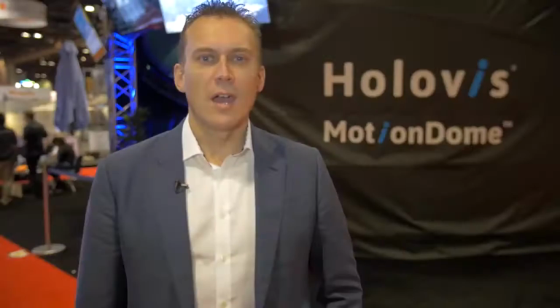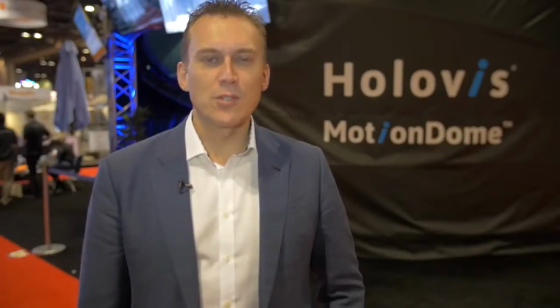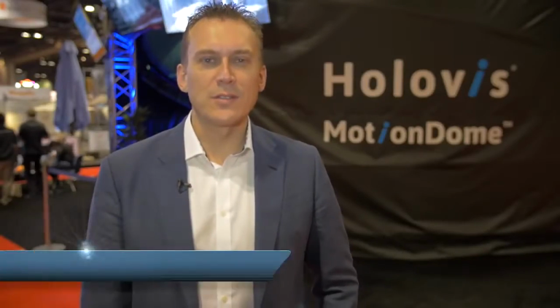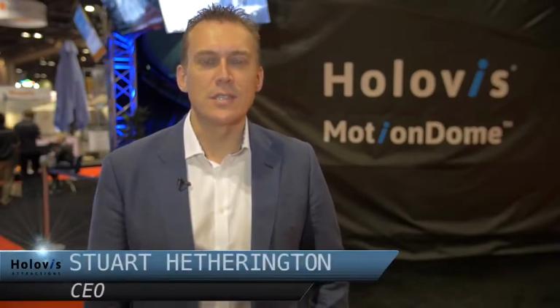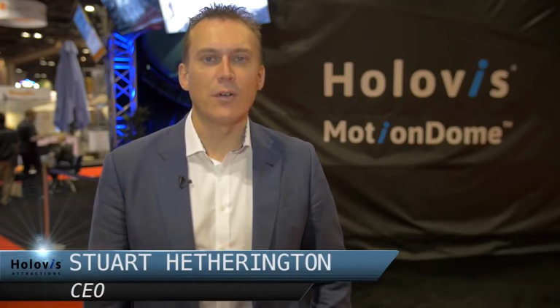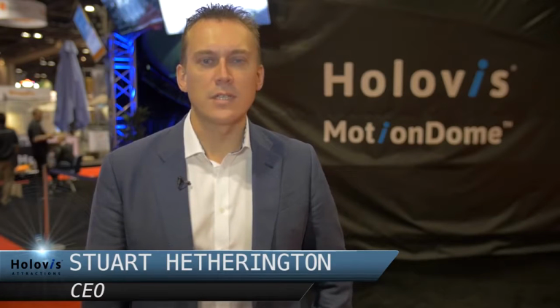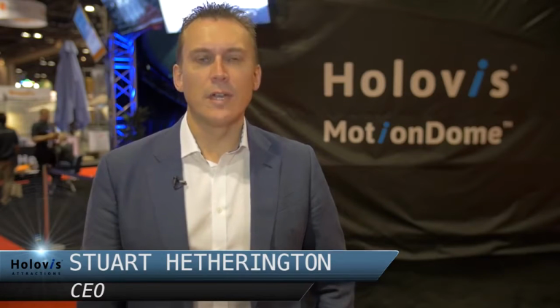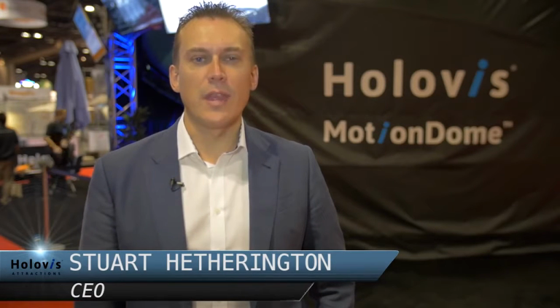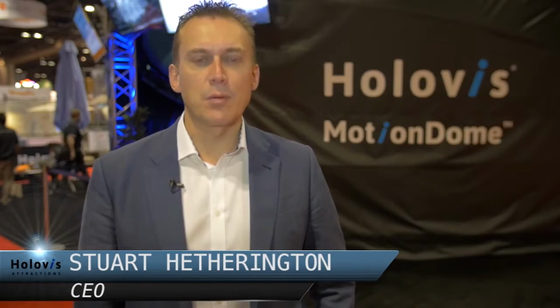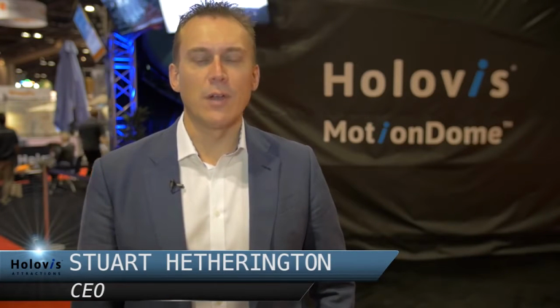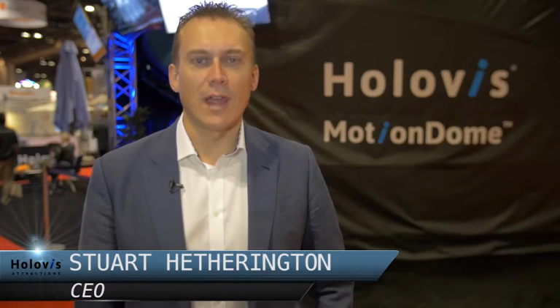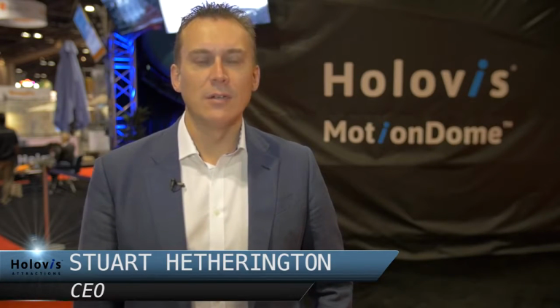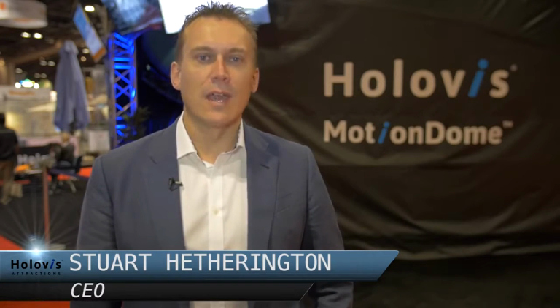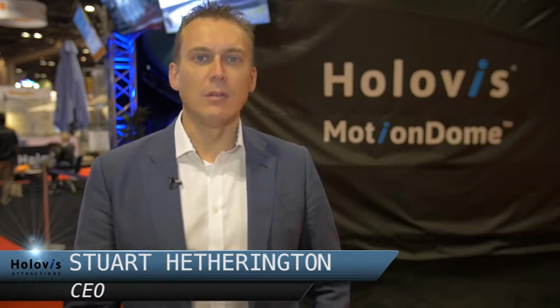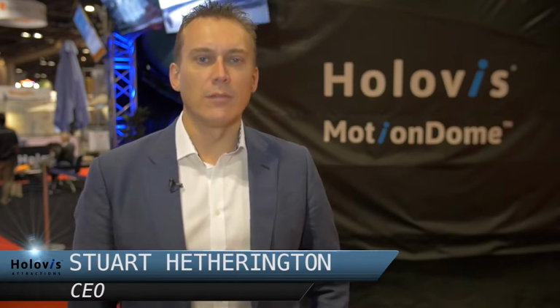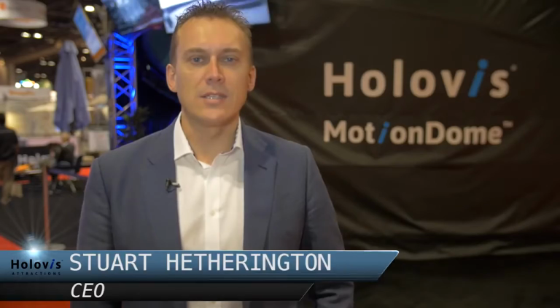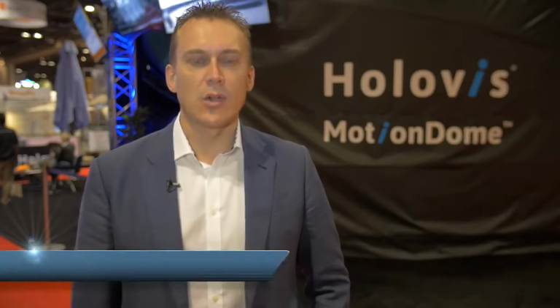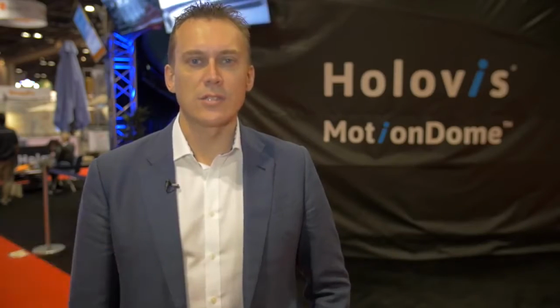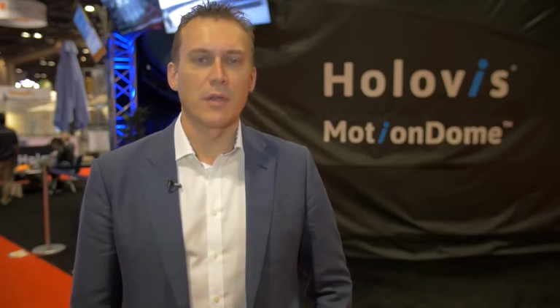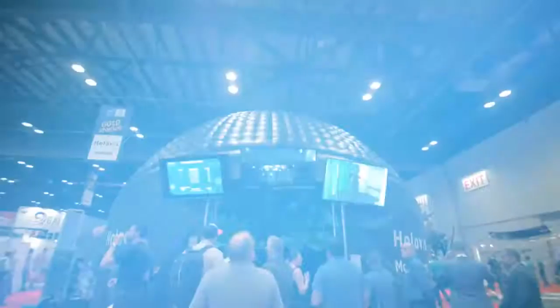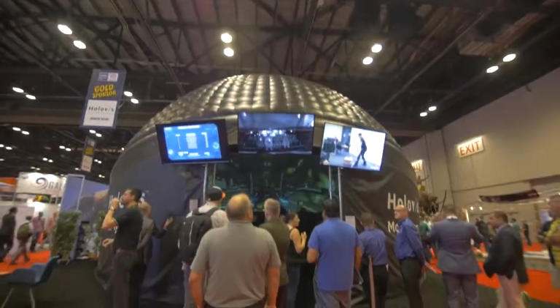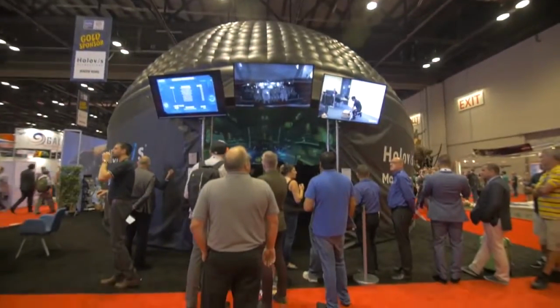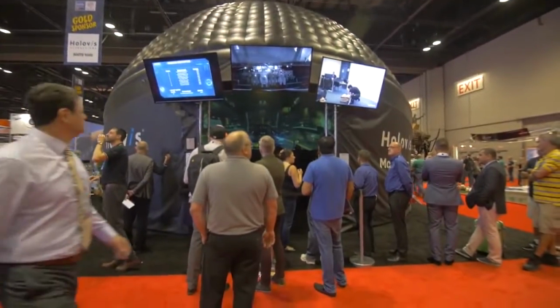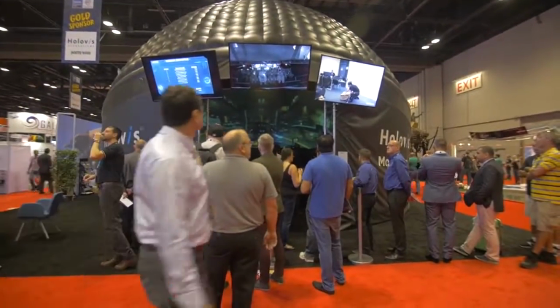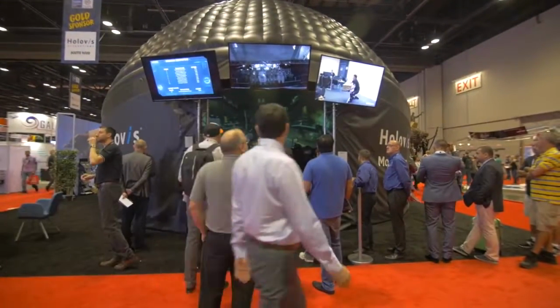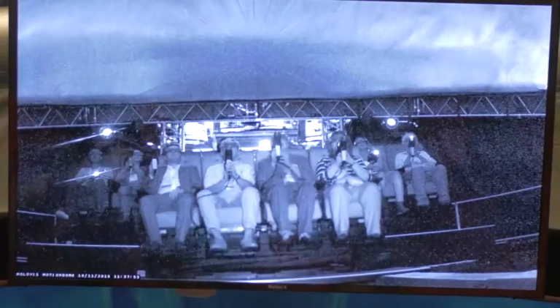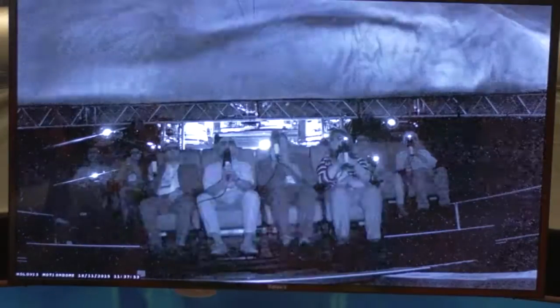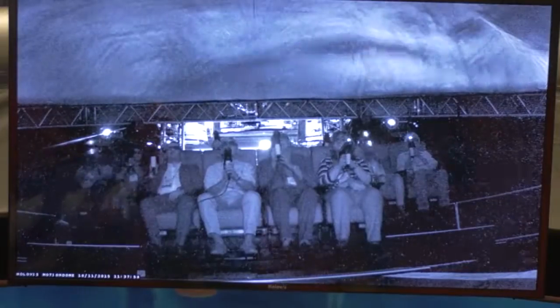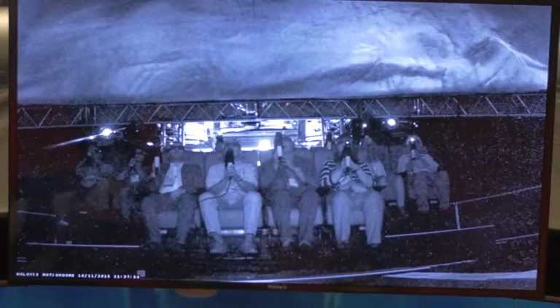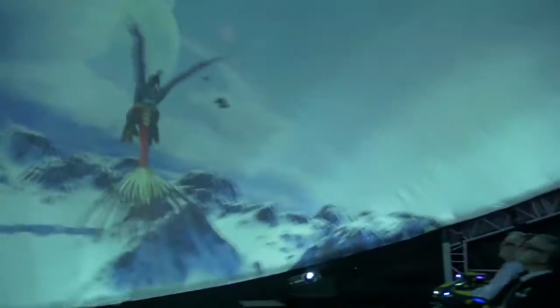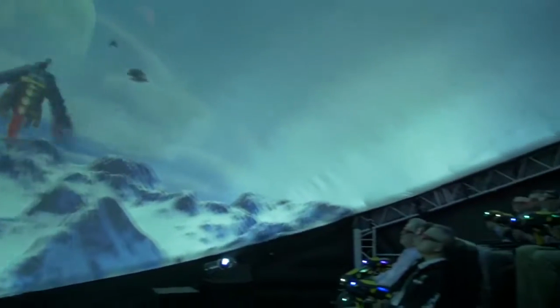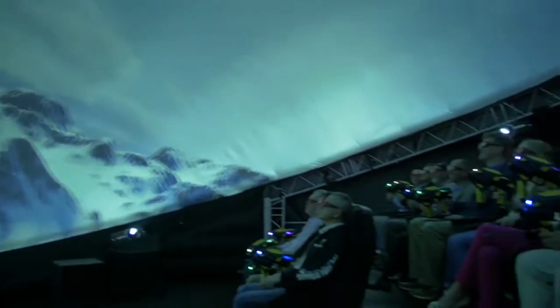Hi, I'm Stuart Hetherington, the CEO of Holoviz. We're here at the IAAPA show in Orlando and we're launching one of our latest attractions and experiences. This is the Motion Dome solution, which is the world's first true 3D interactive dome system.